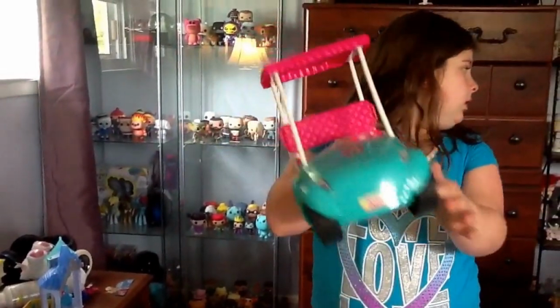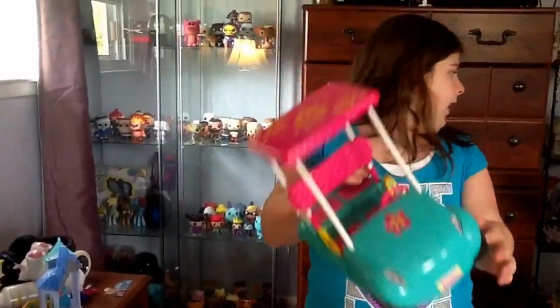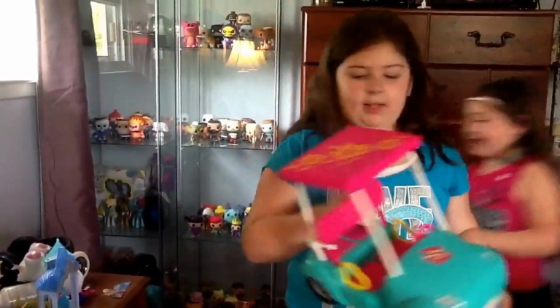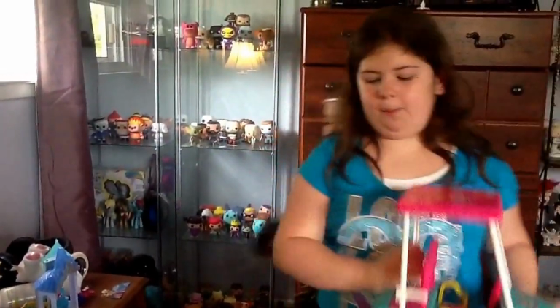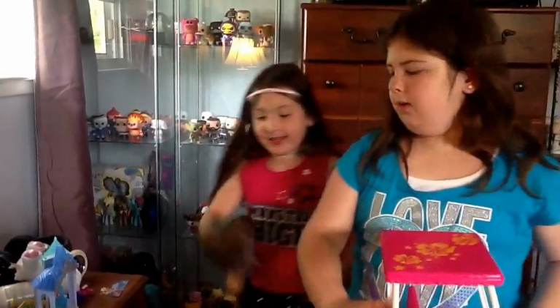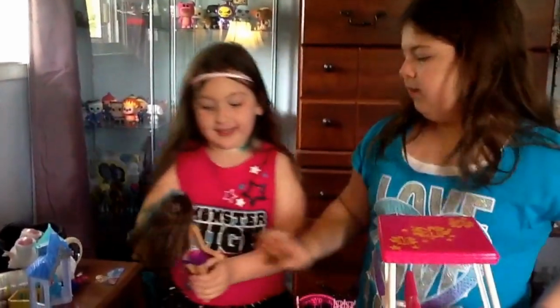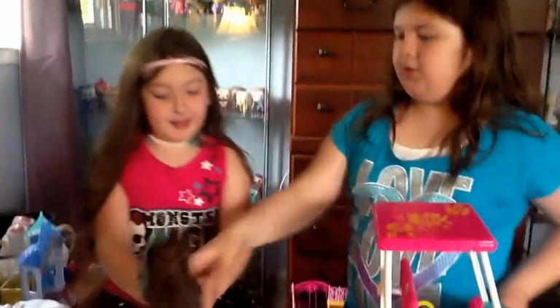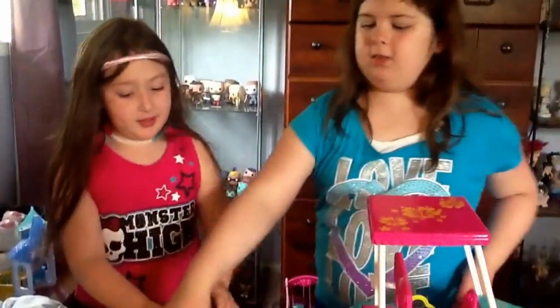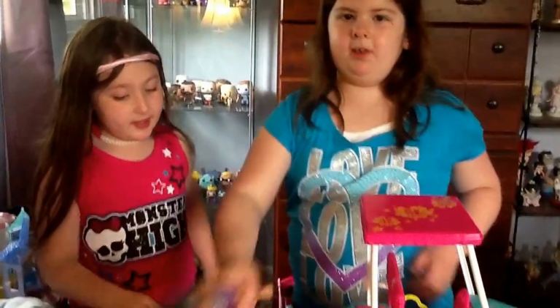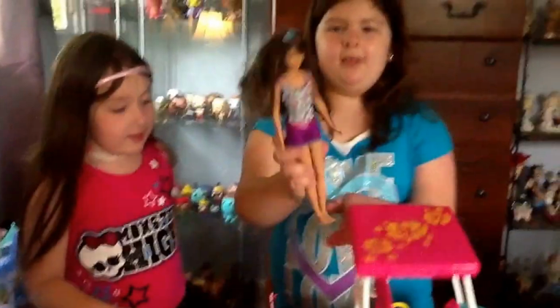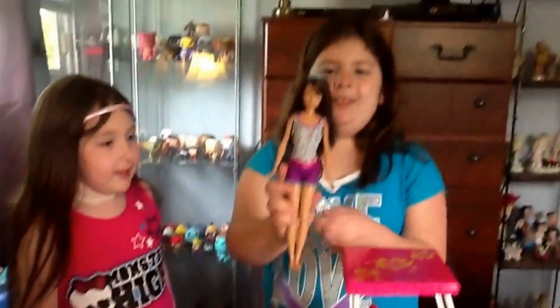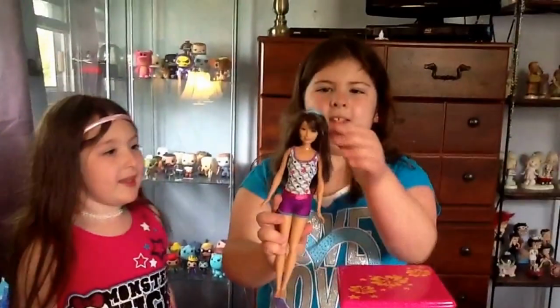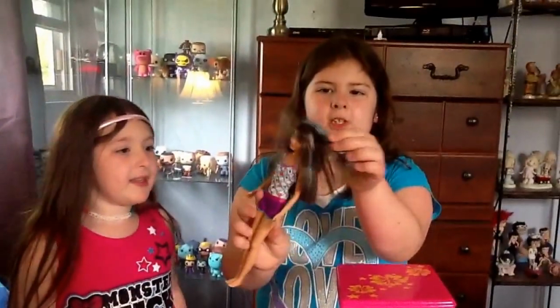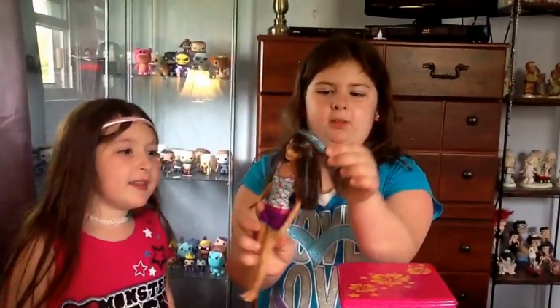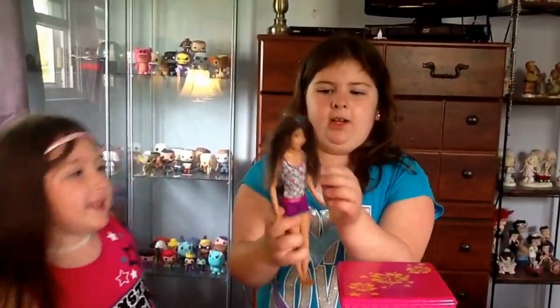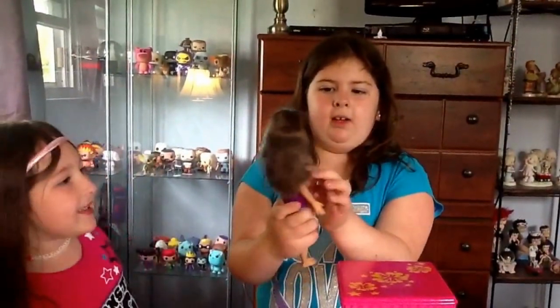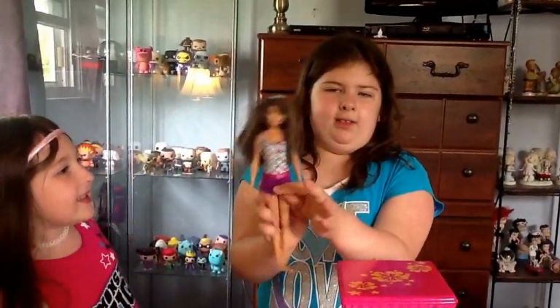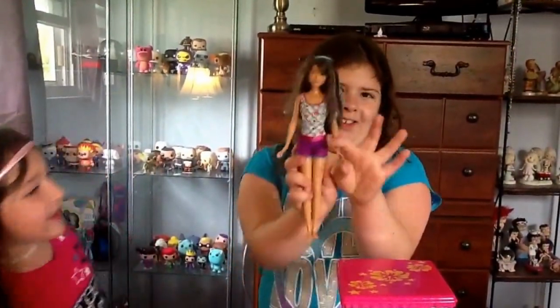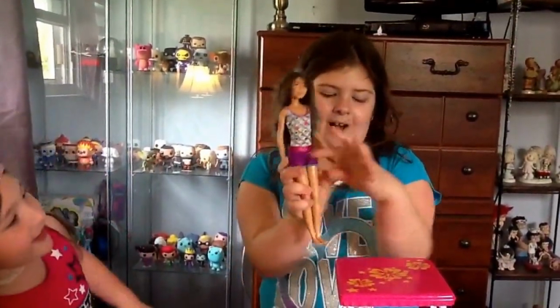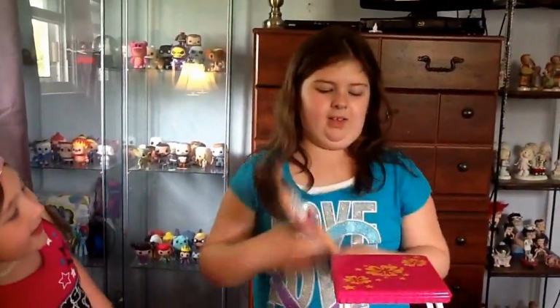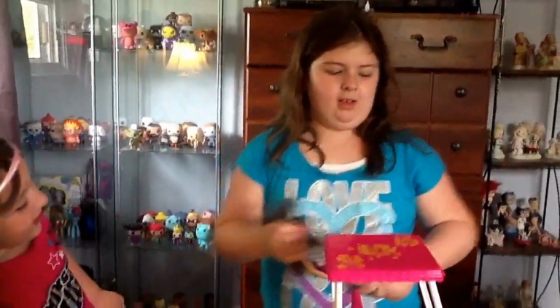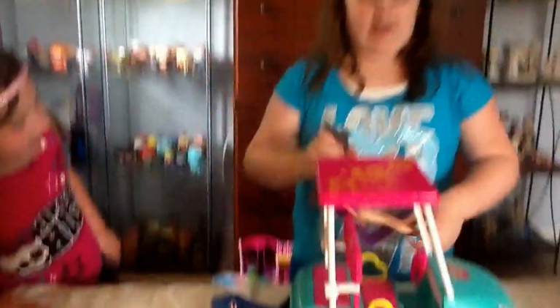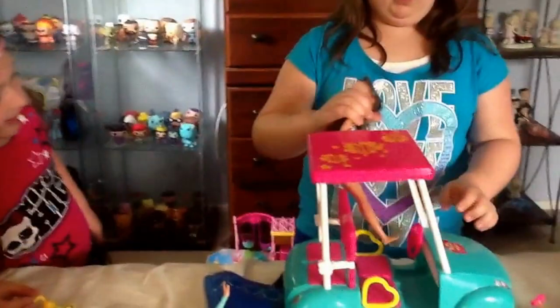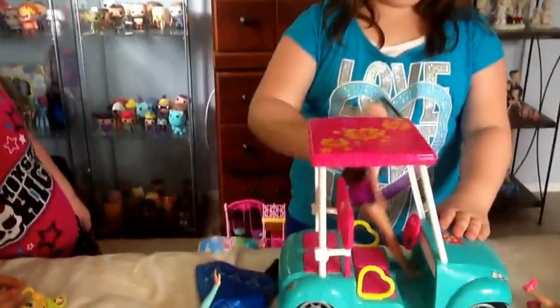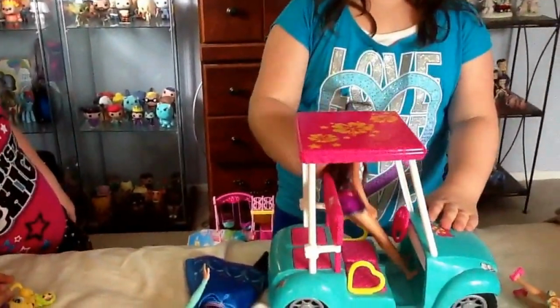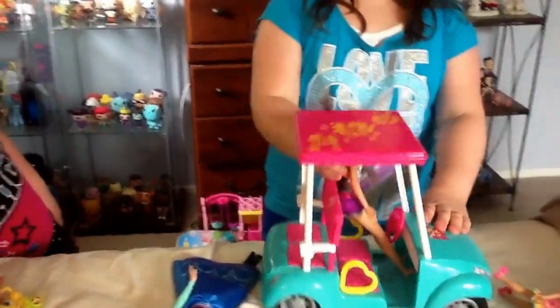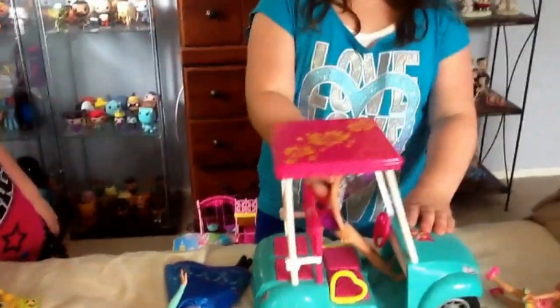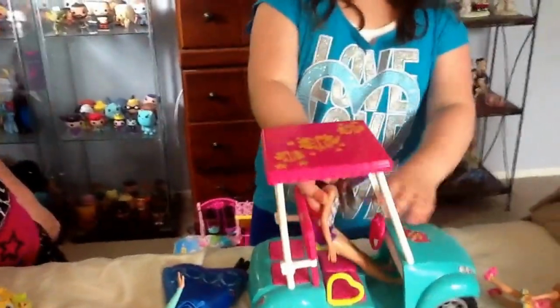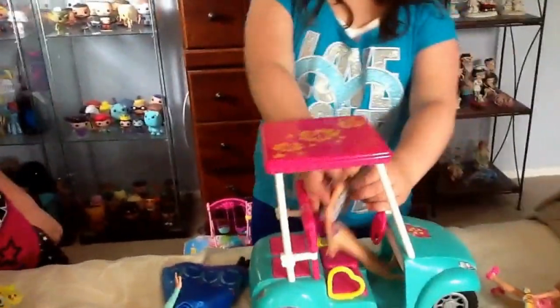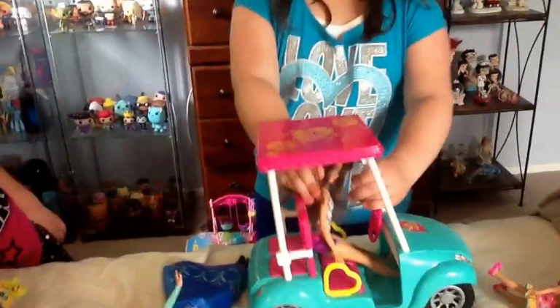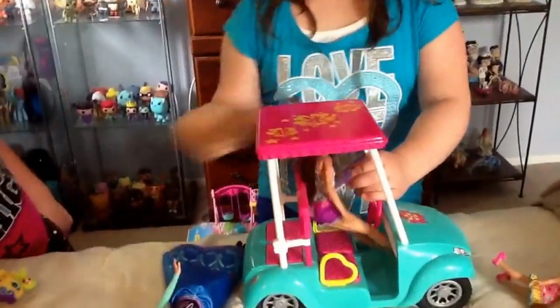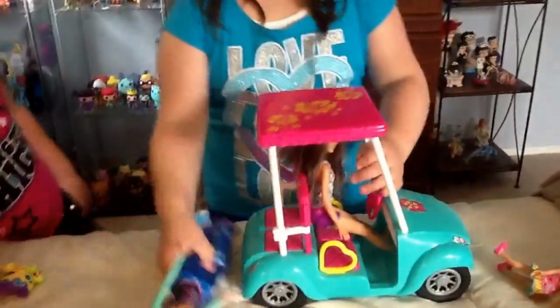Okay, we got Skipper. Here's Skipper — let's show her. This is Skipper. She has the blue hair and this nice outfit. Okay, now let's show this off. This is her set.